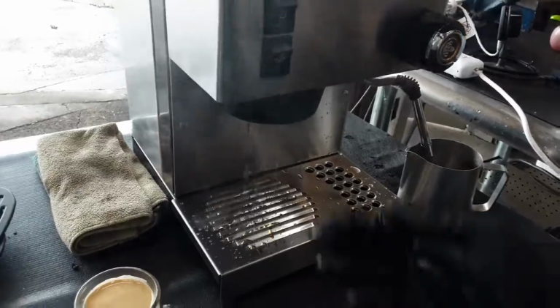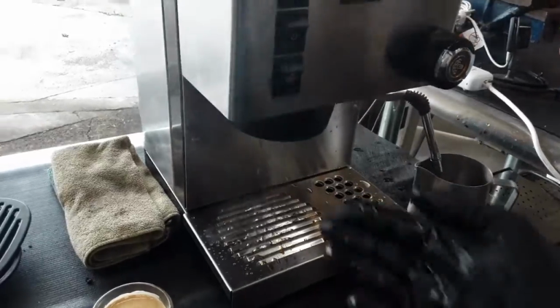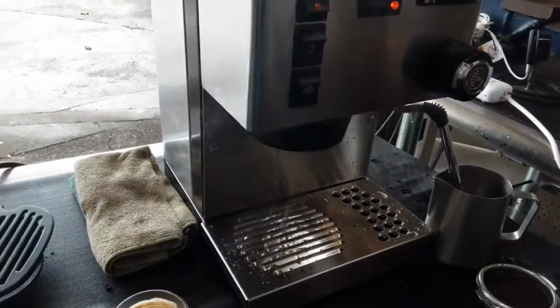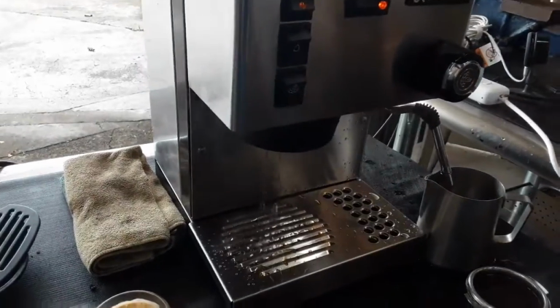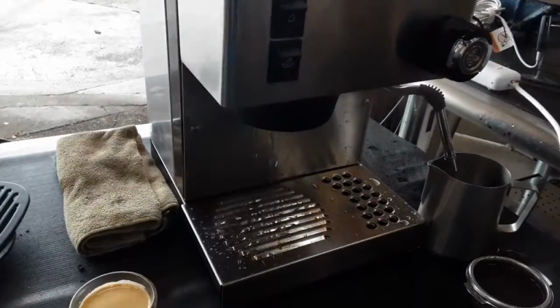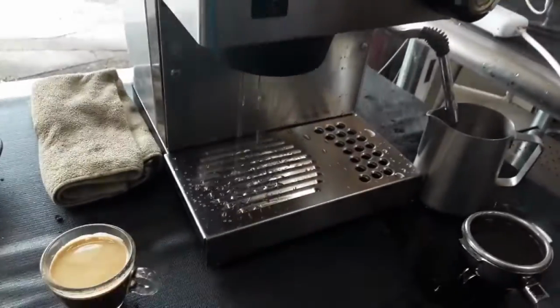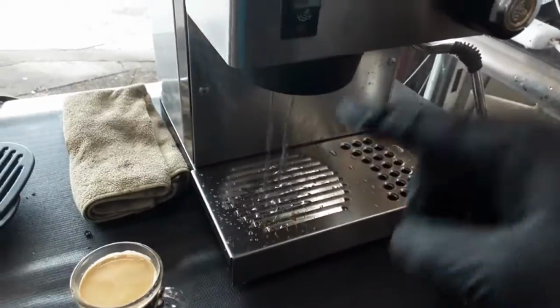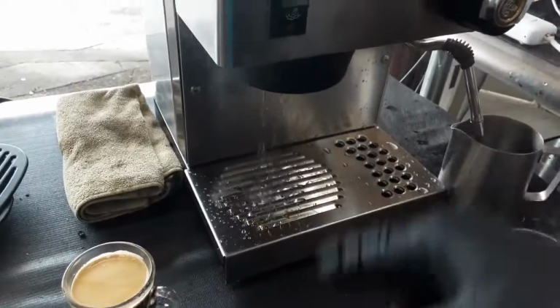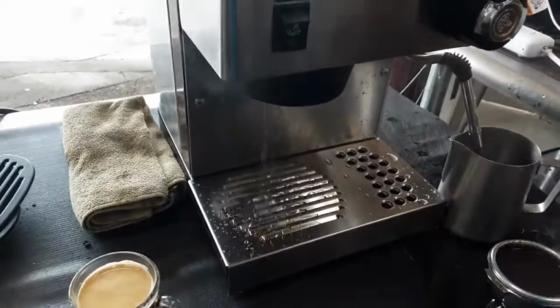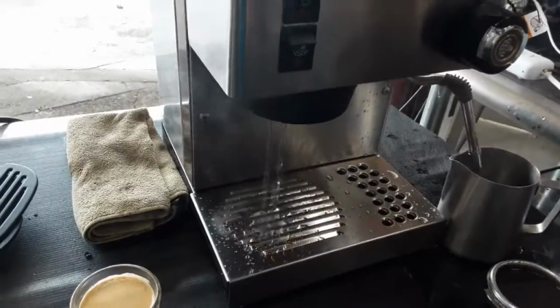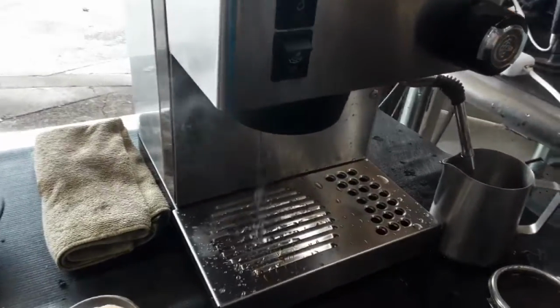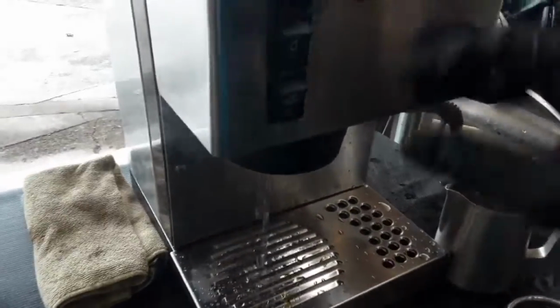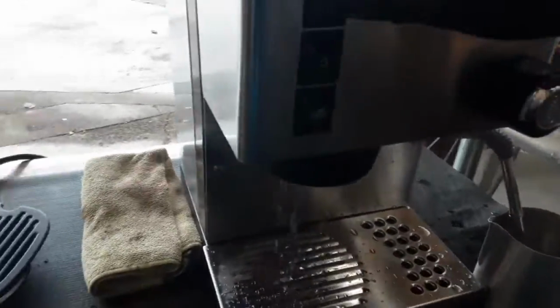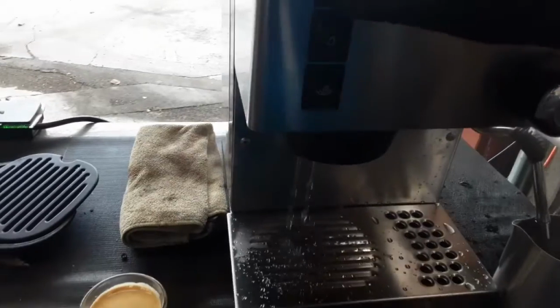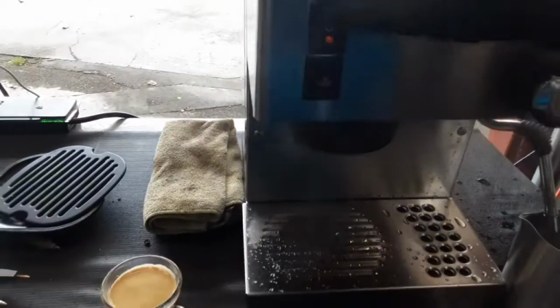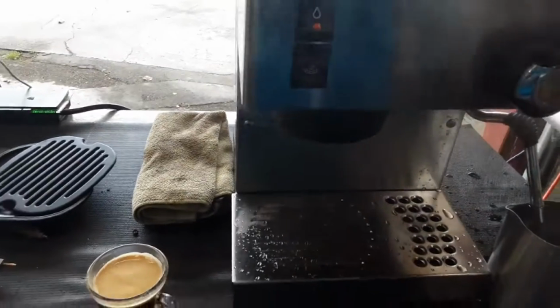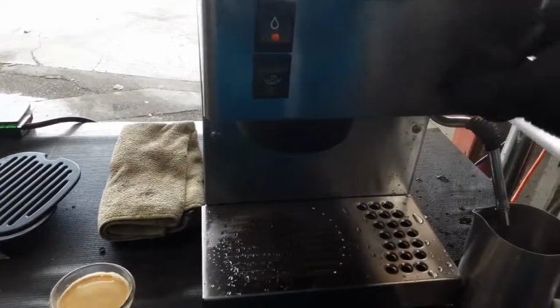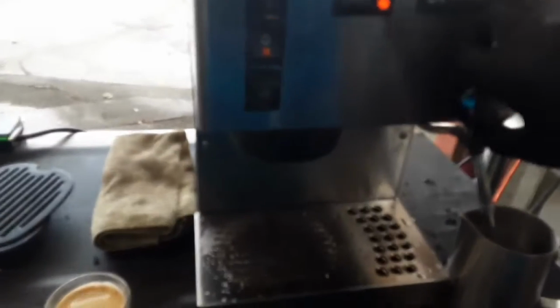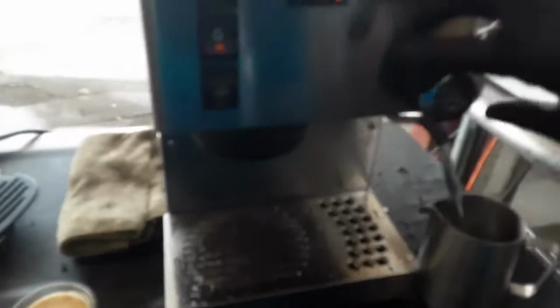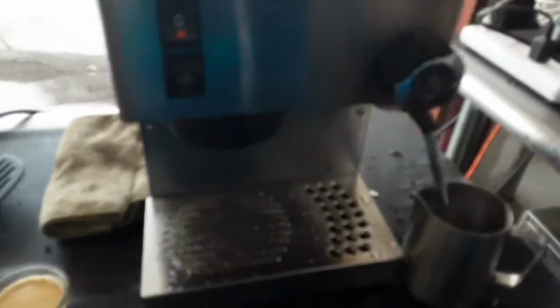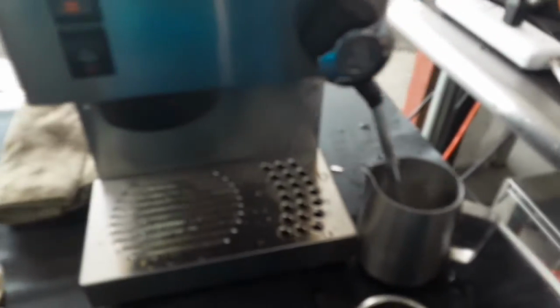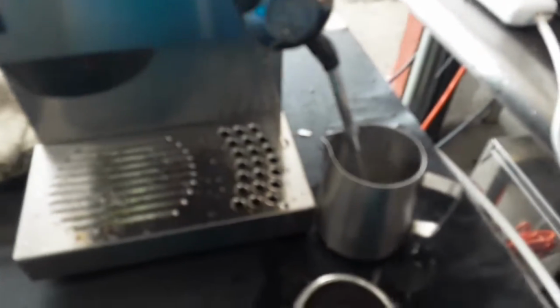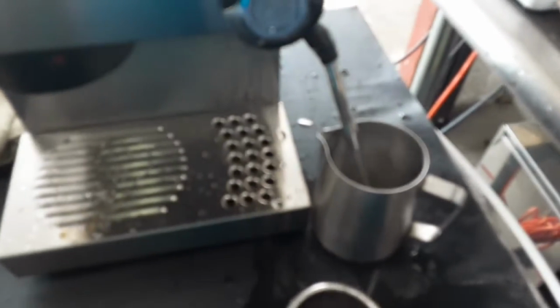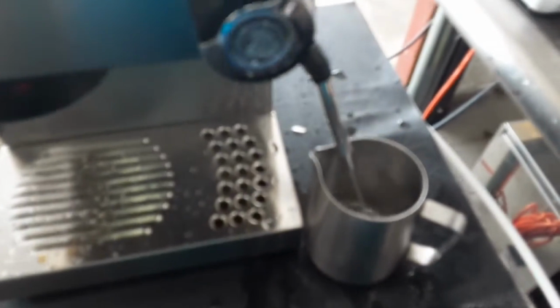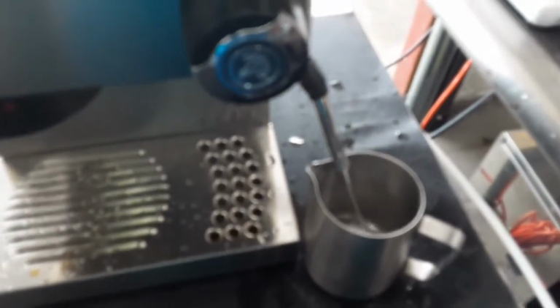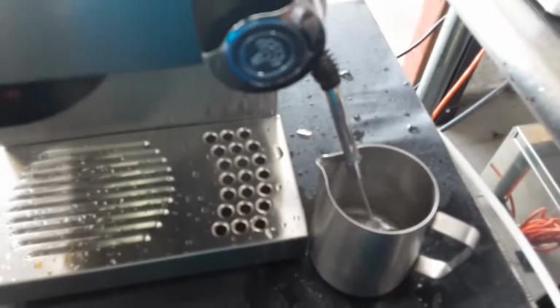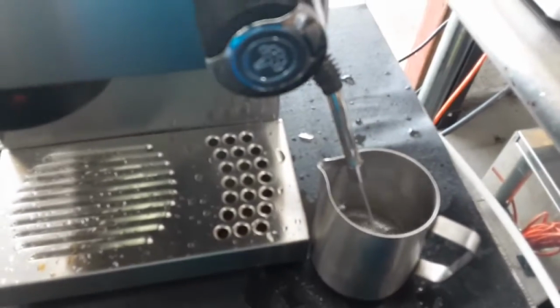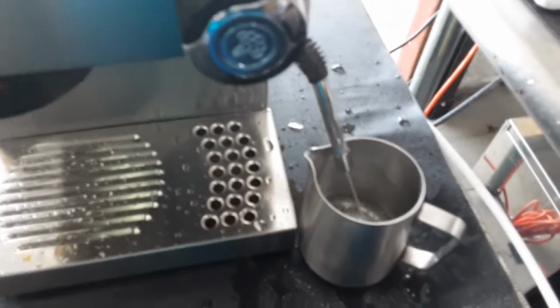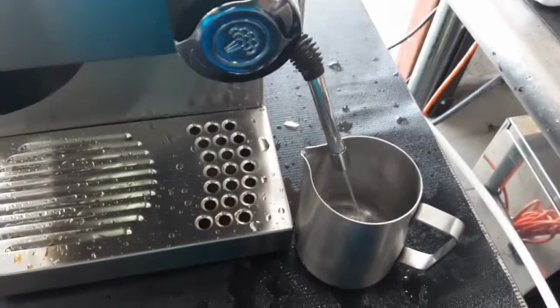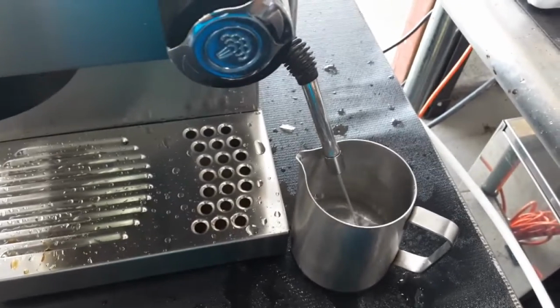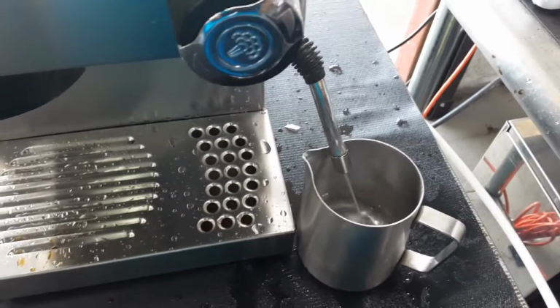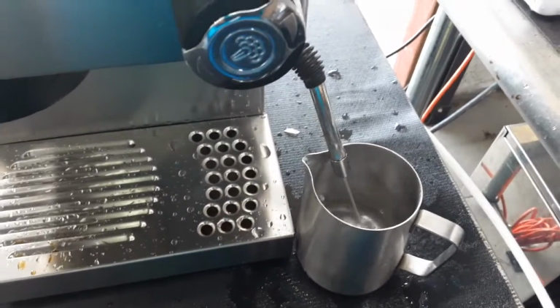The shower screen of the machine, as you can see, has a nice steady steam coming out through there — working excellent. And as you already saw, the water is working great.